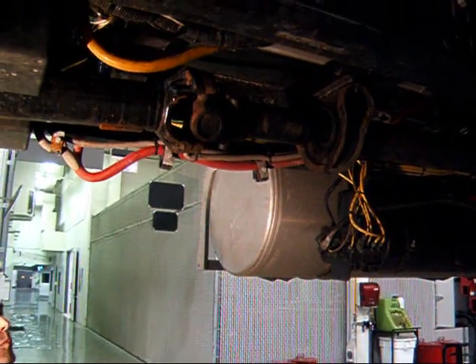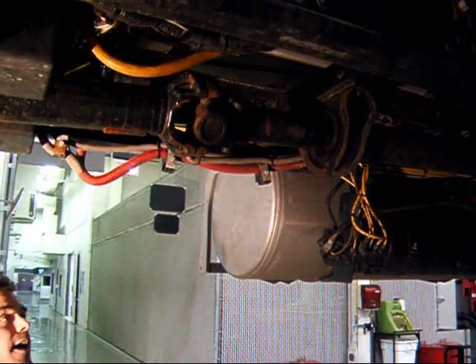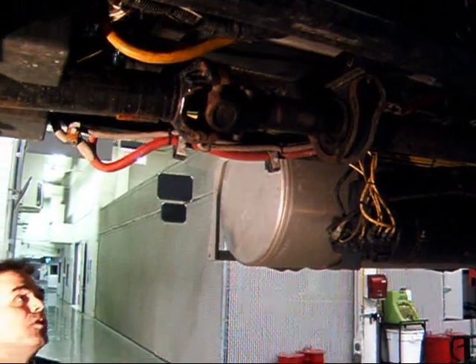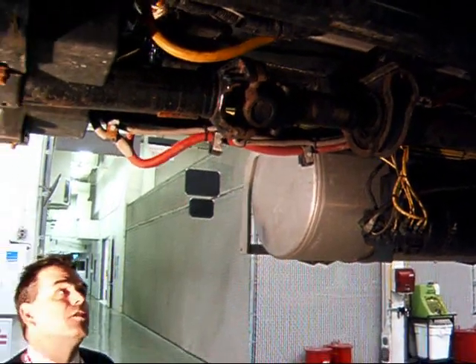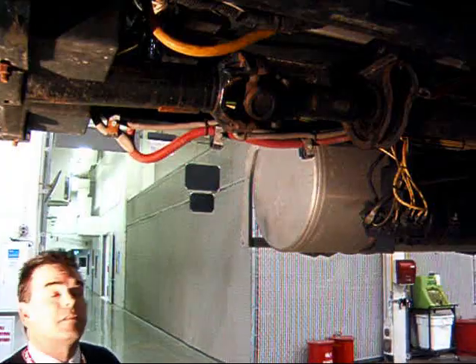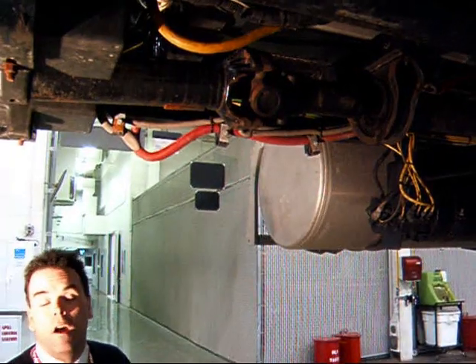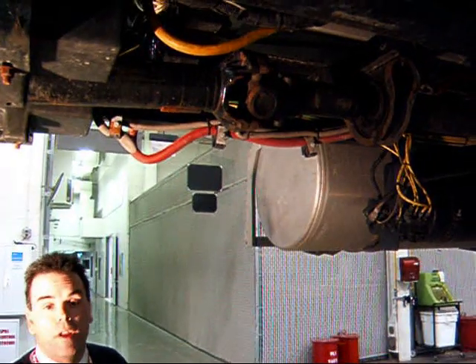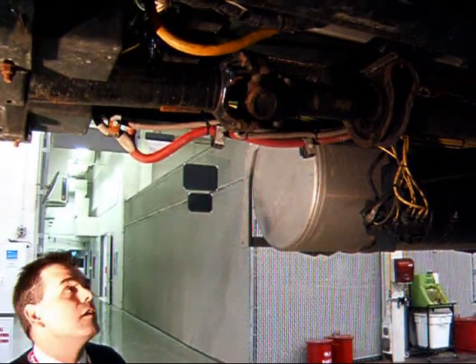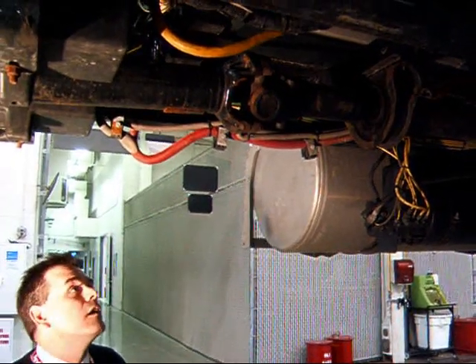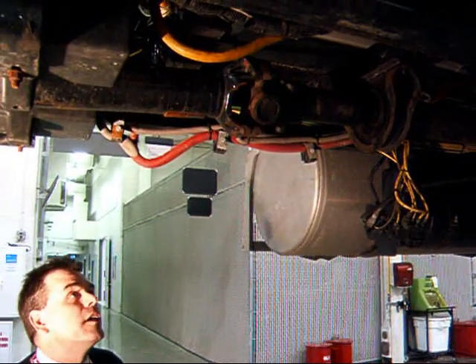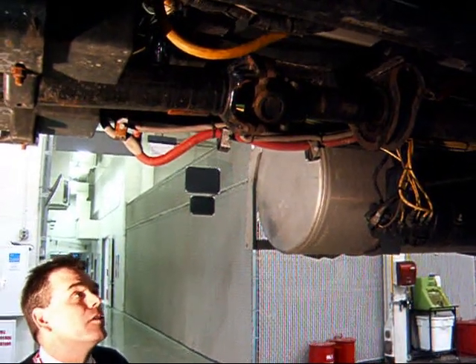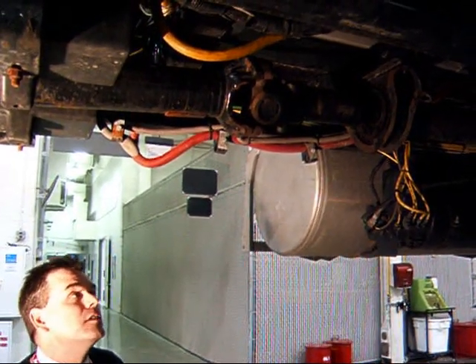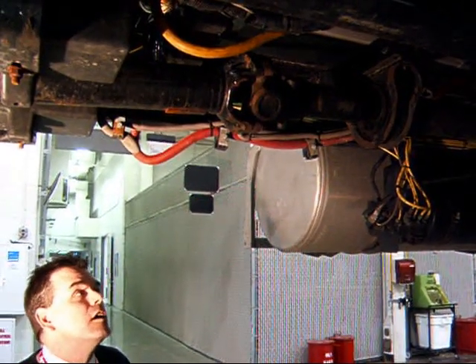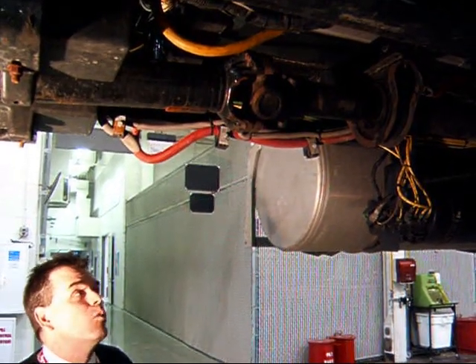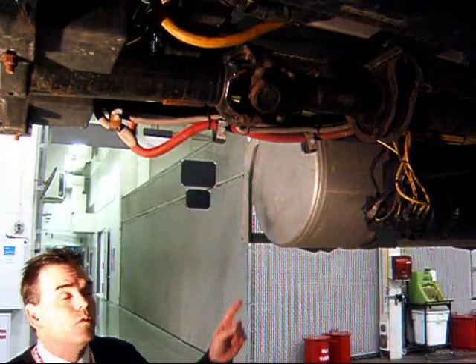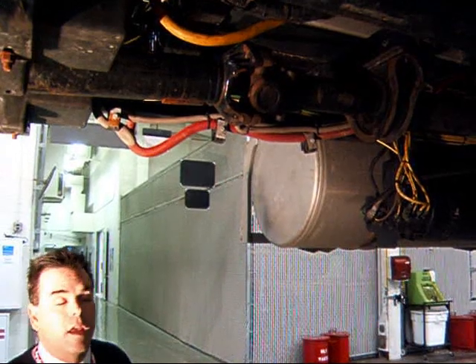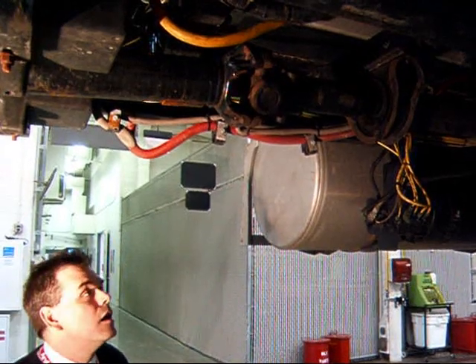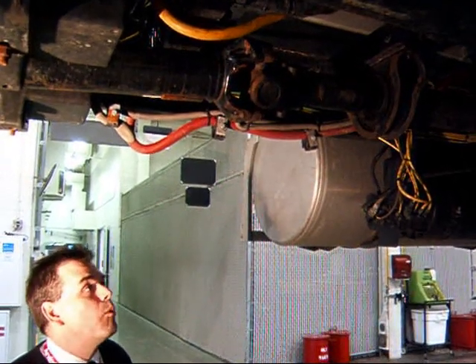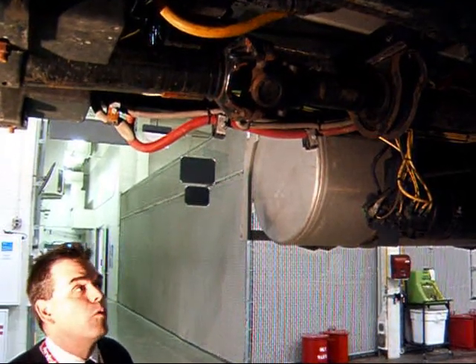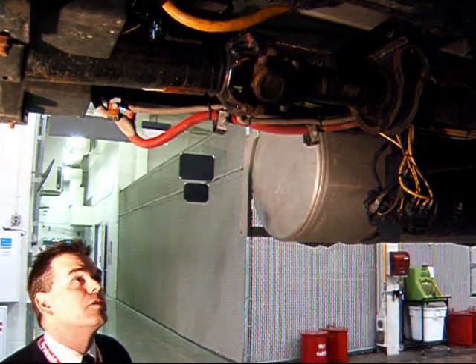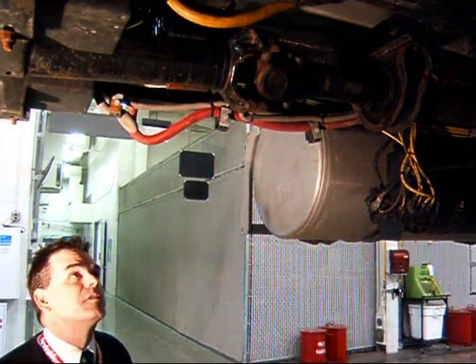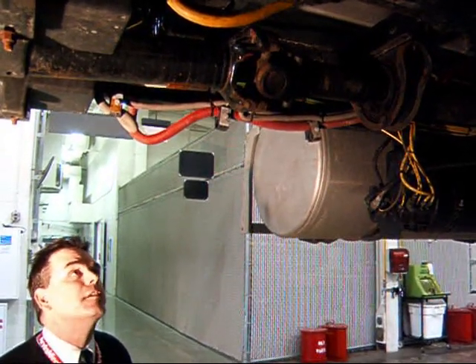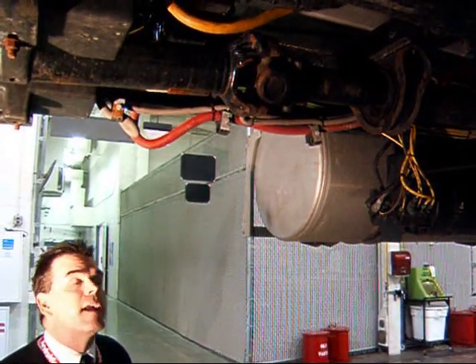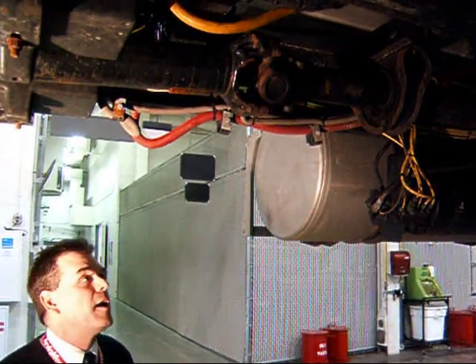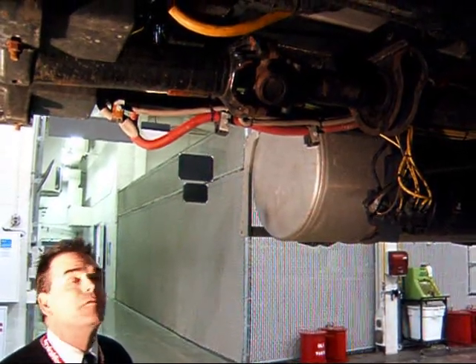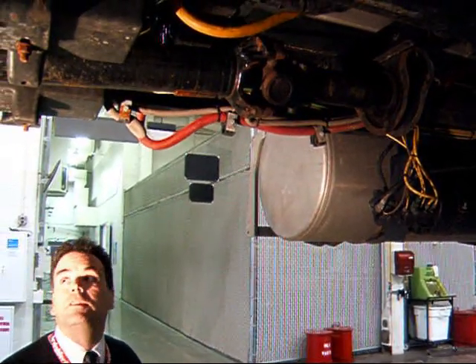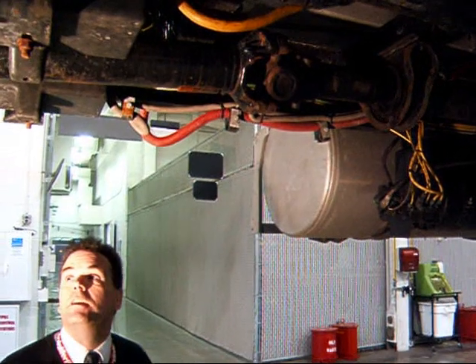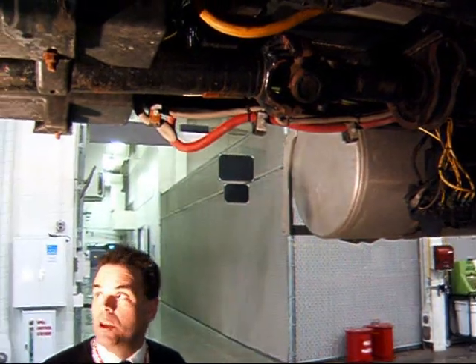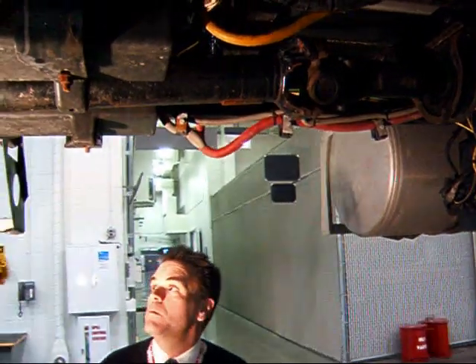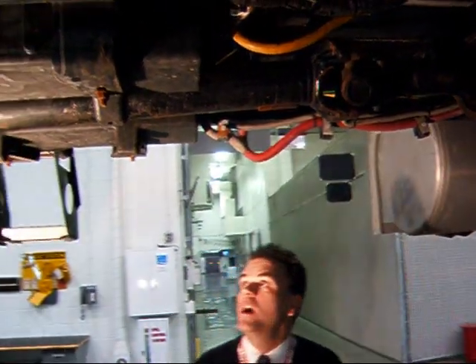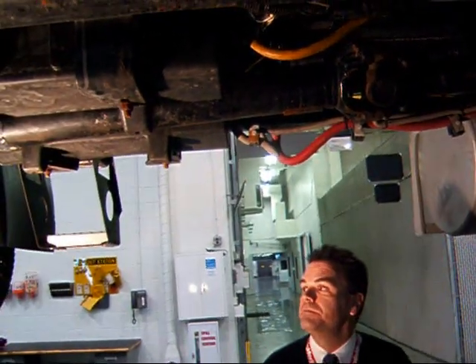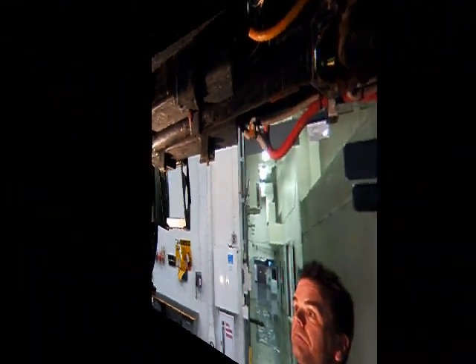At times you could actually use fewer components in a driveline configuration when you use an outboard or reverse slip assembly. Not a real popular configuration, but you will see it once in a while.